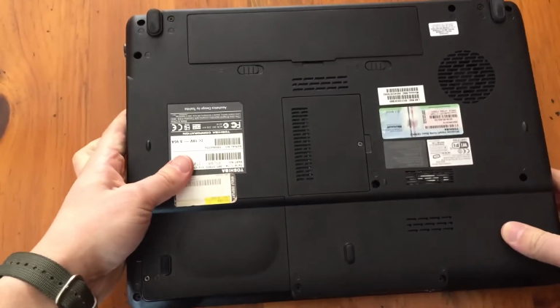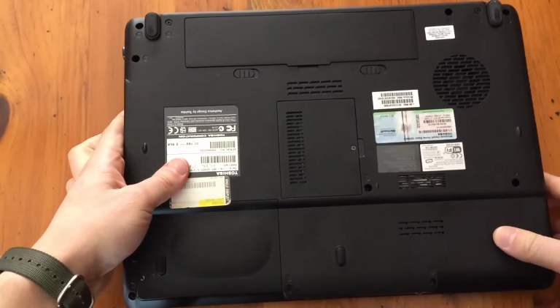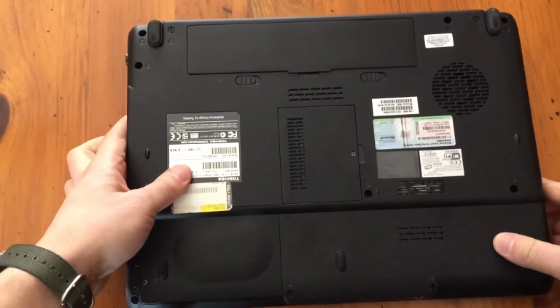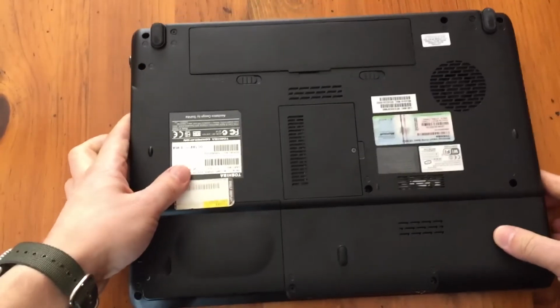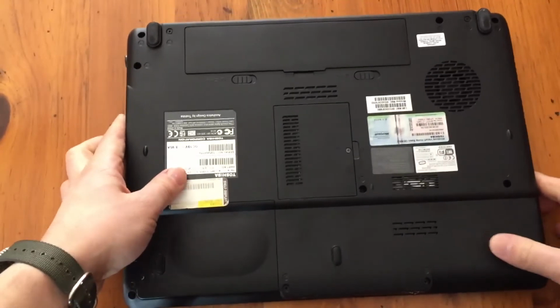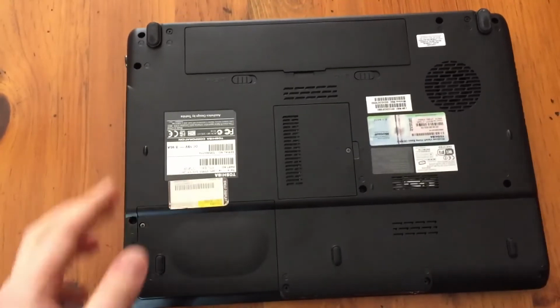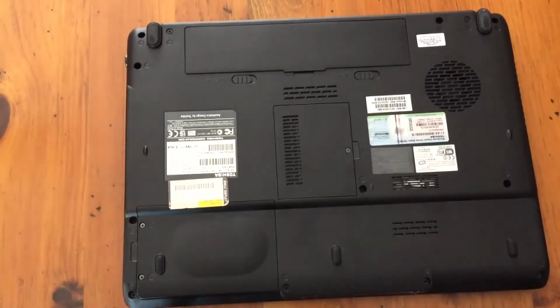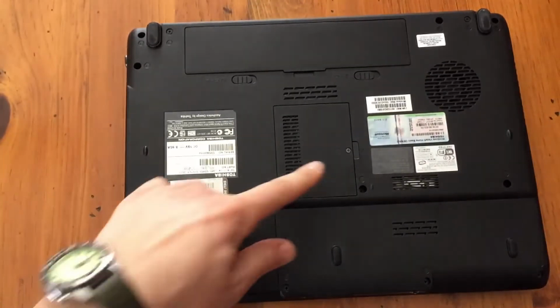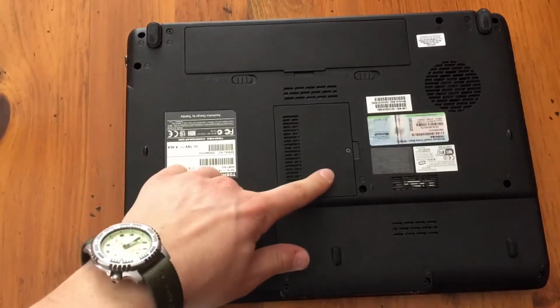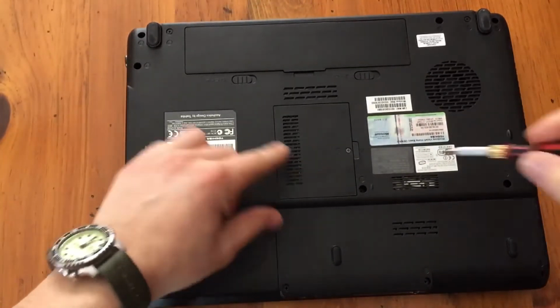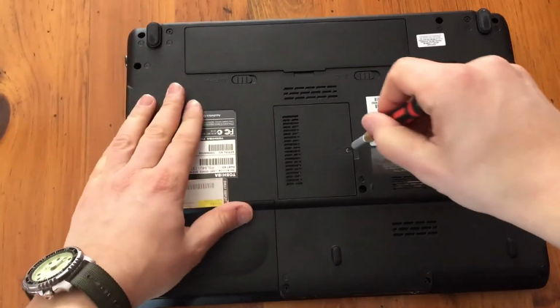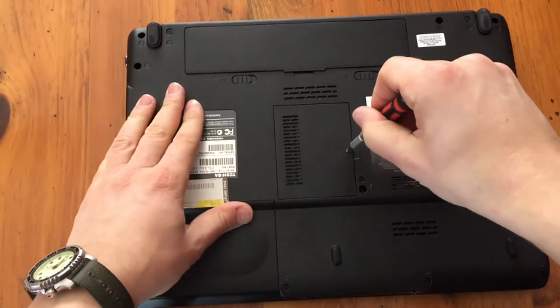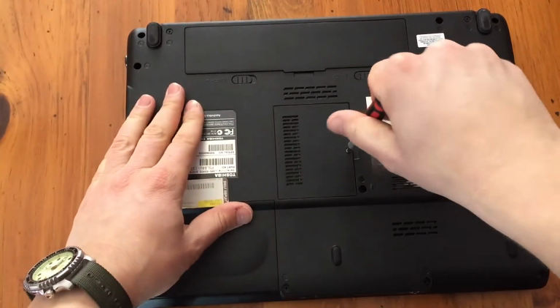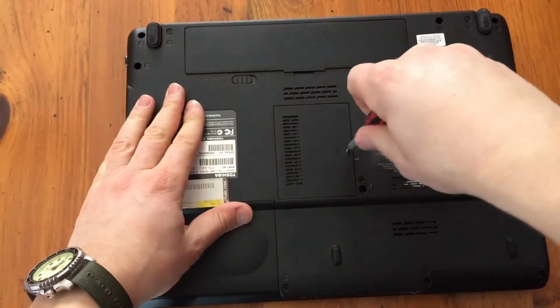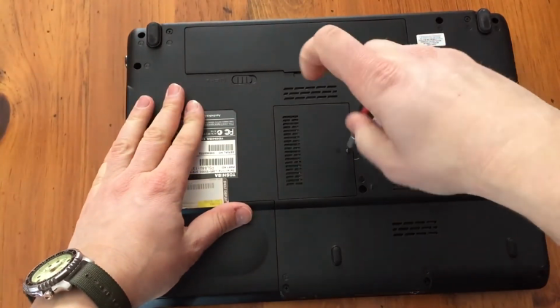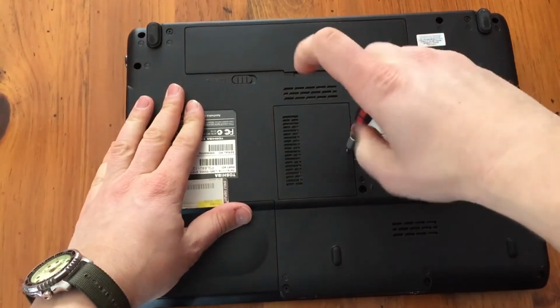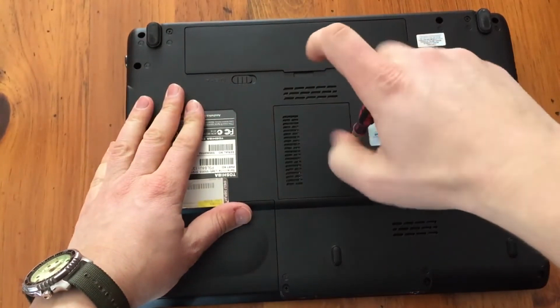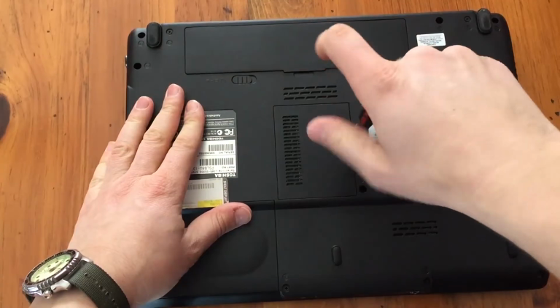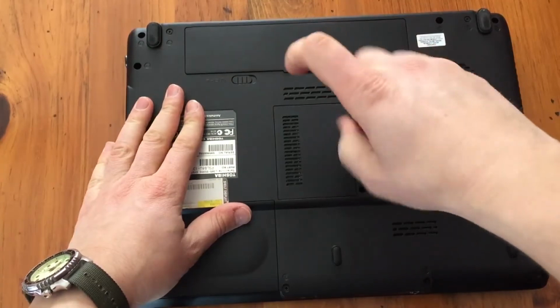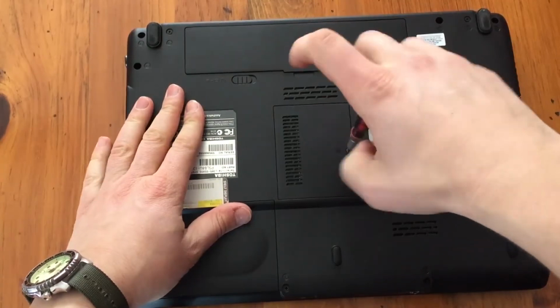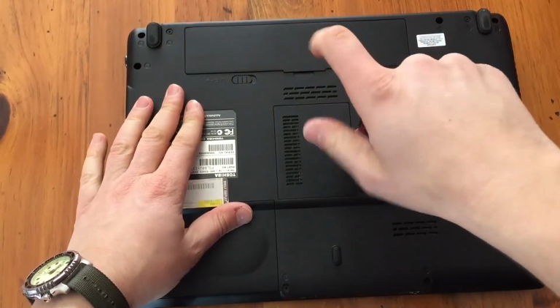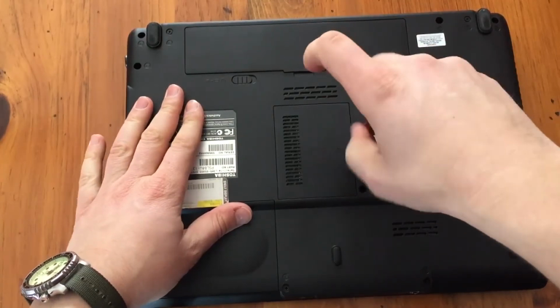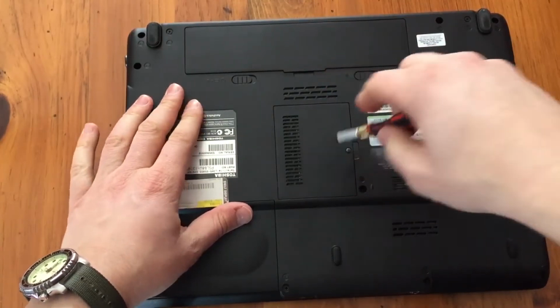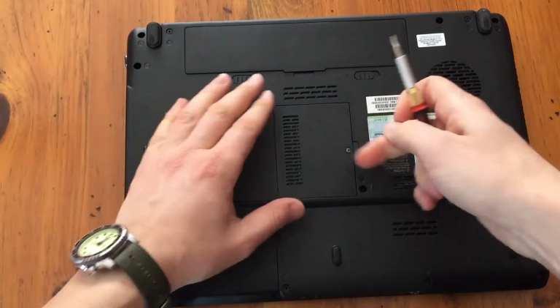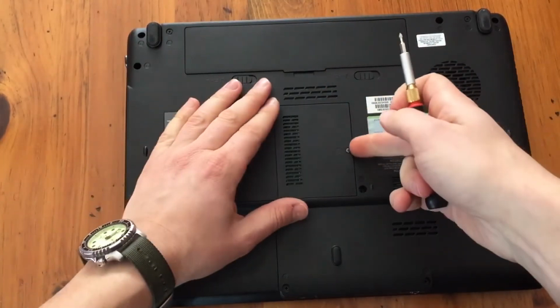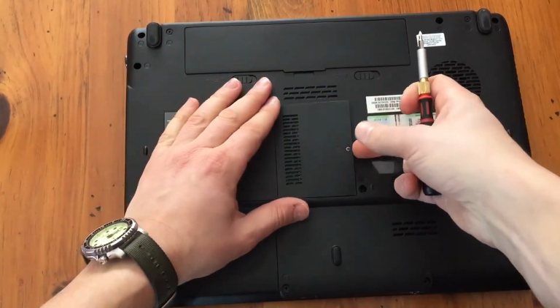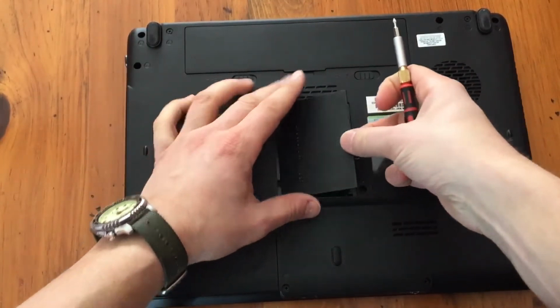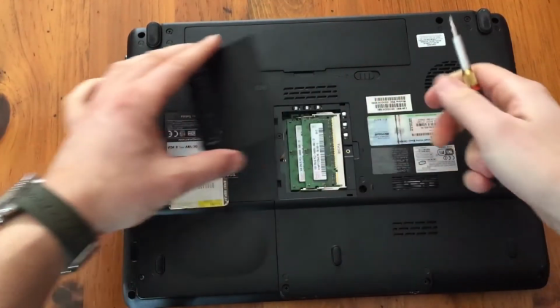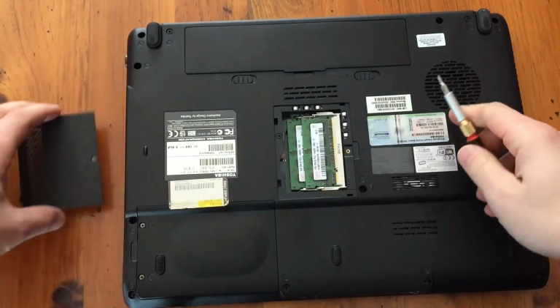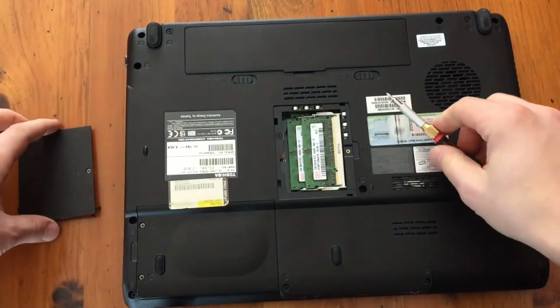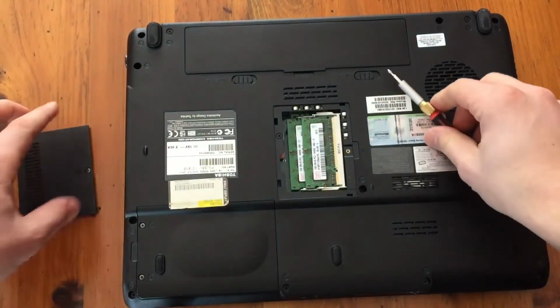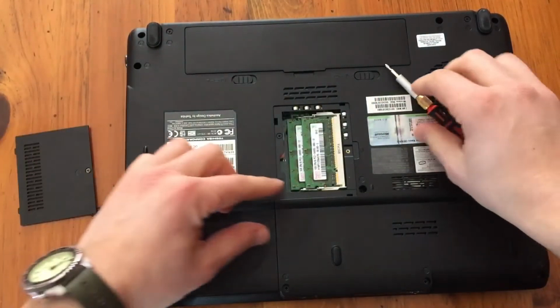Turn it over and go to the back, and there's a little thing right here with a screw — Phillips screwdriver. Pop that out, and there's the RAM. Real easy.